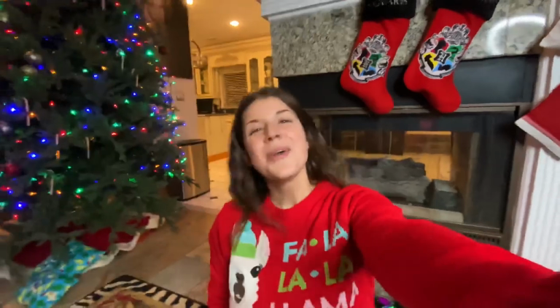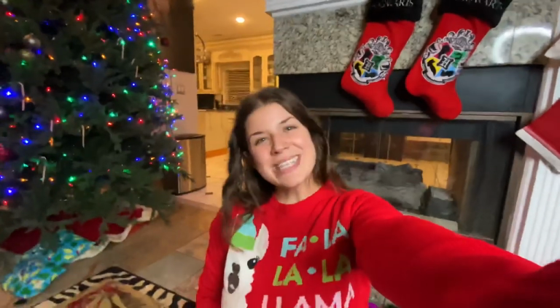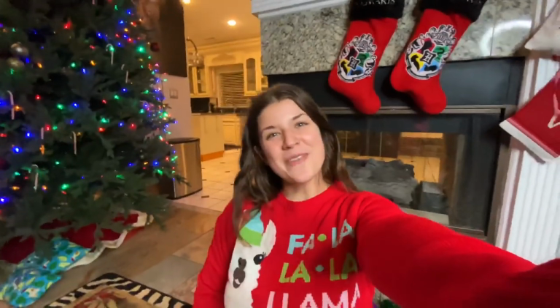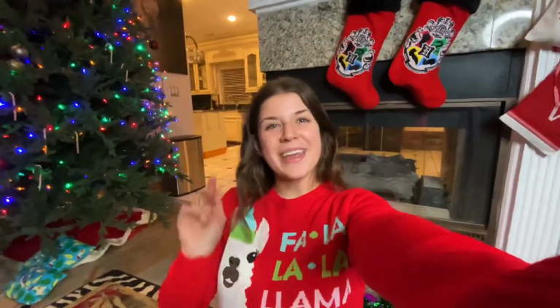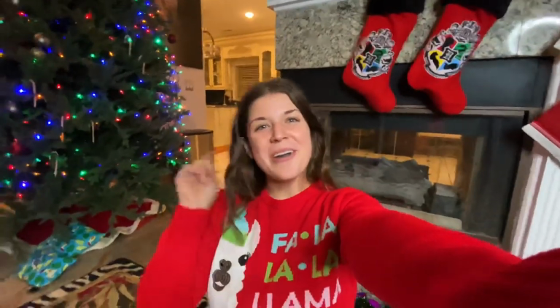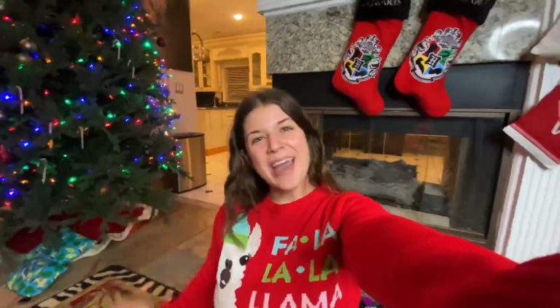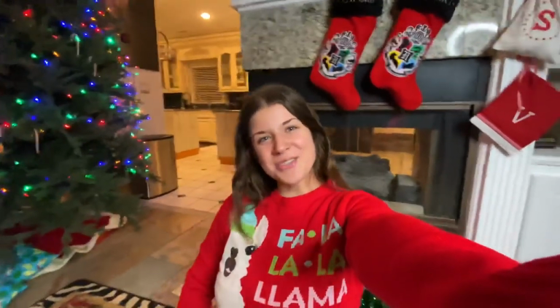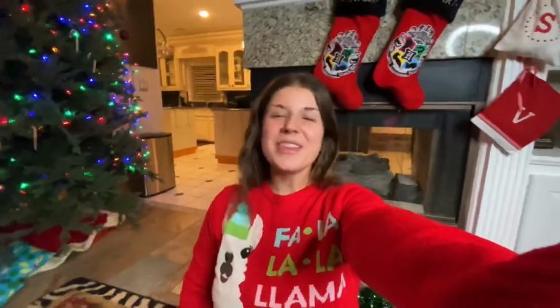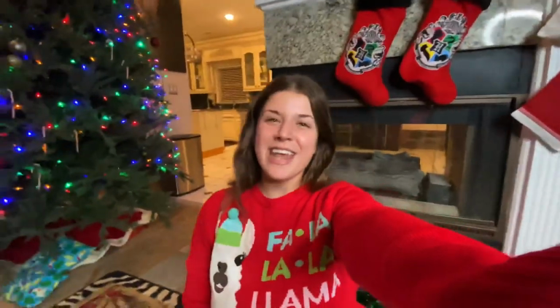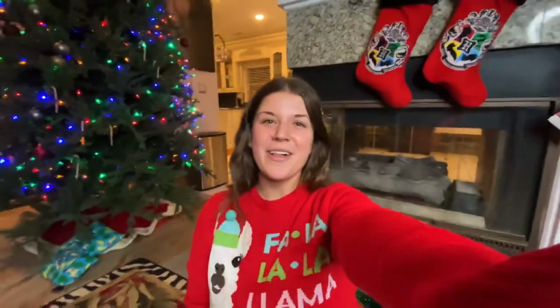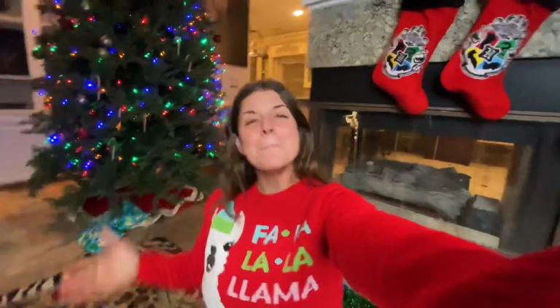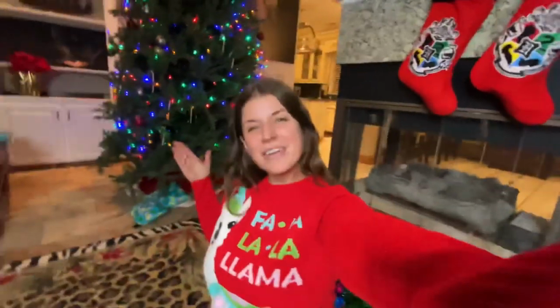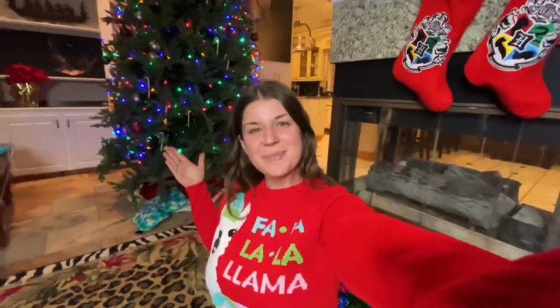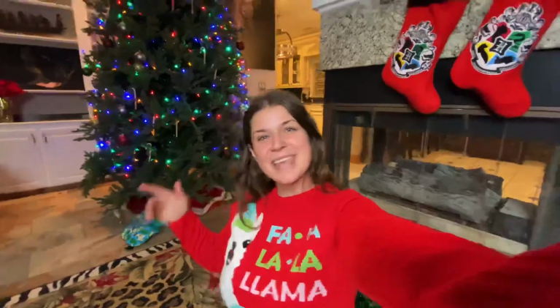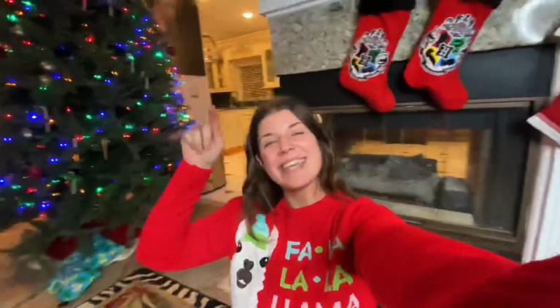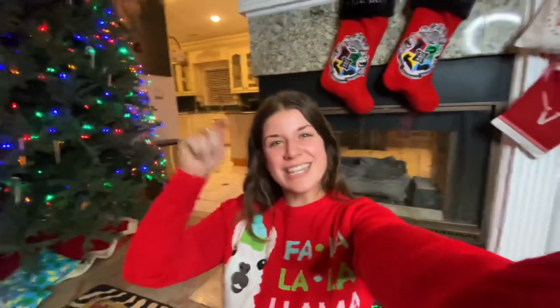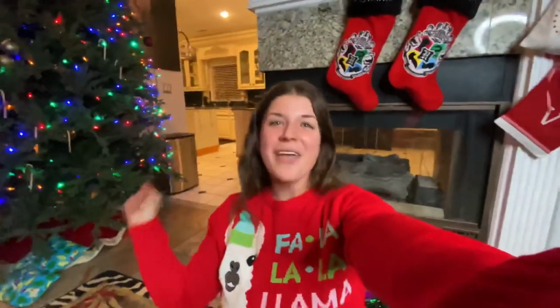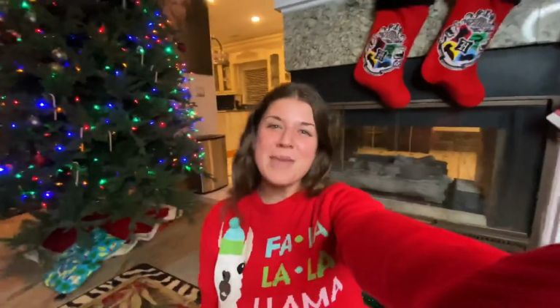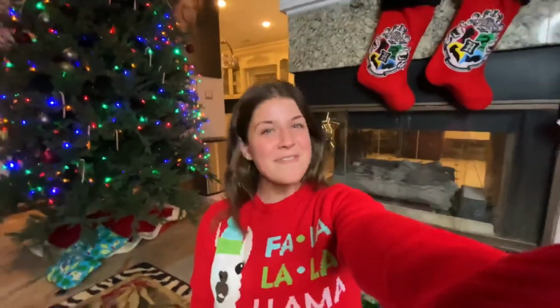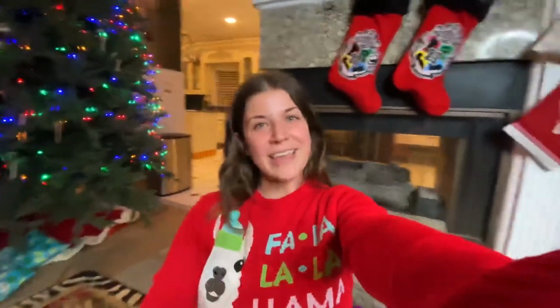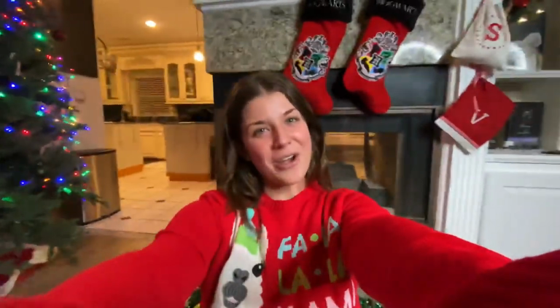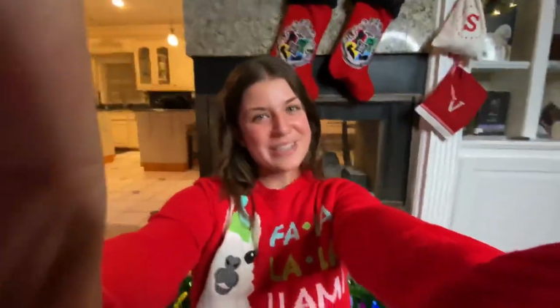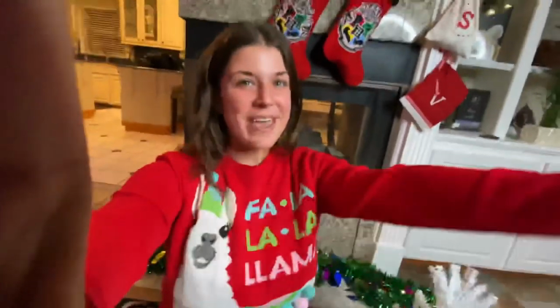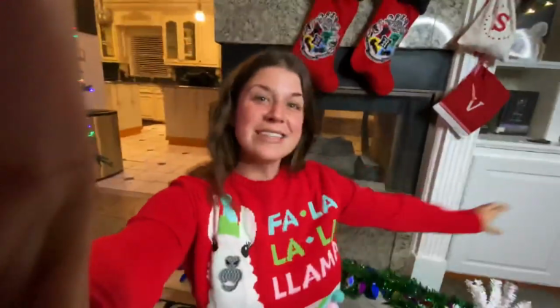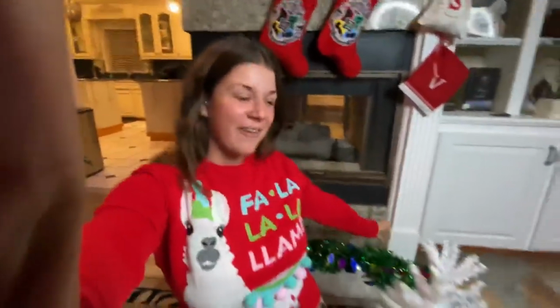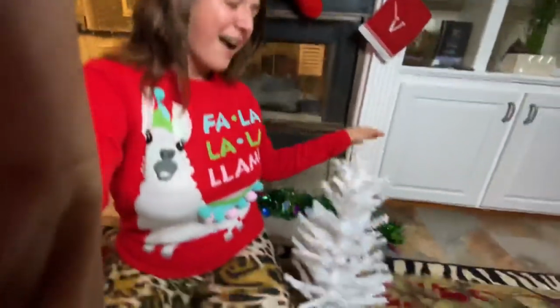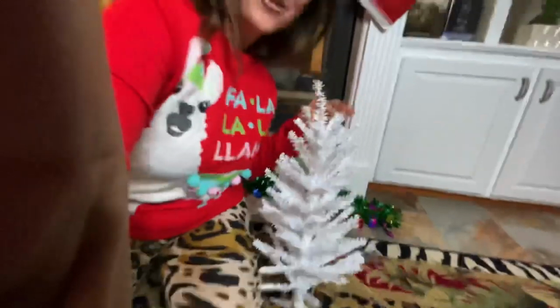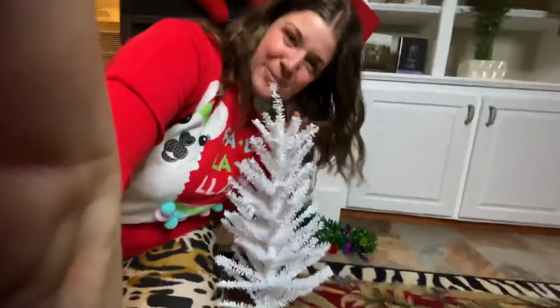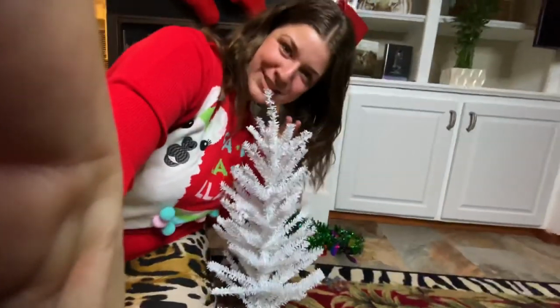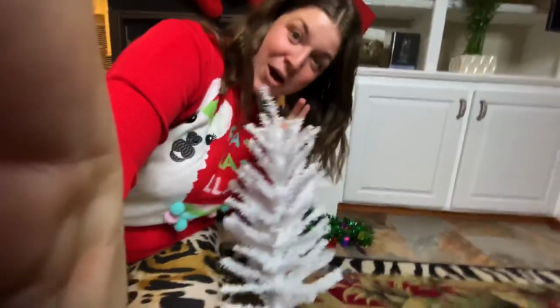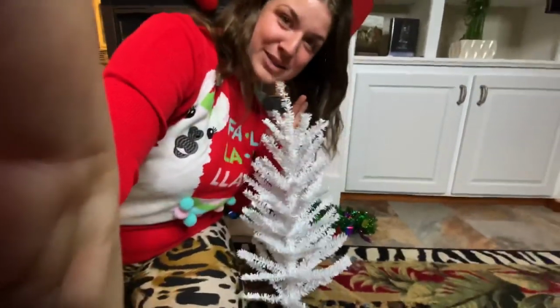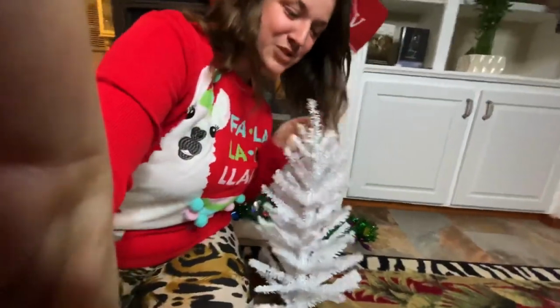What is up, everybody? Welcome back to the channel. Merry Chimpsmas. Tonight, me and Vali are going to be decorating our own little personal Christmas tree.